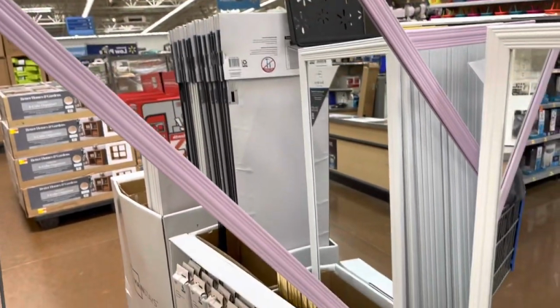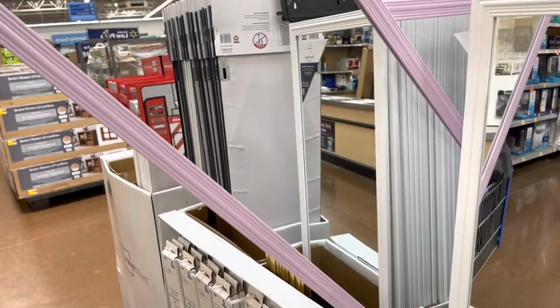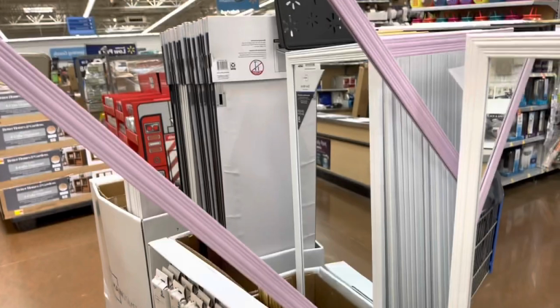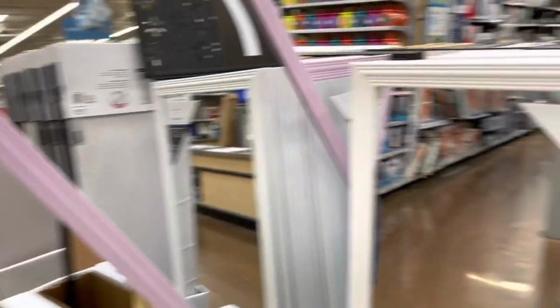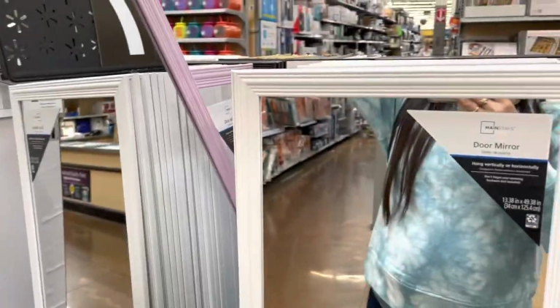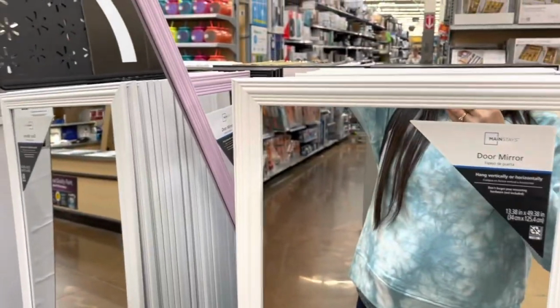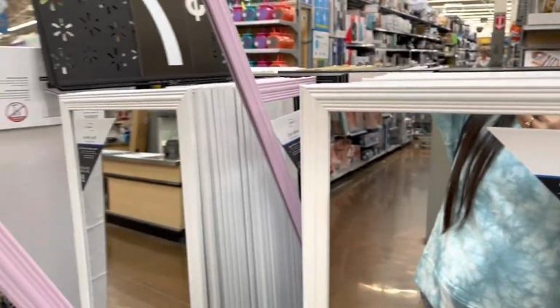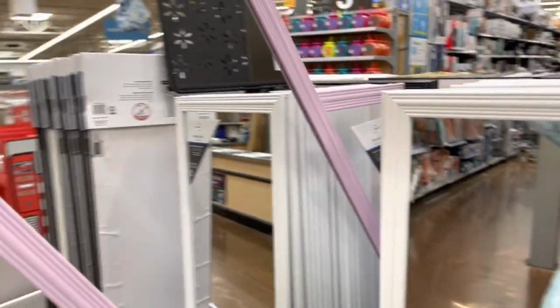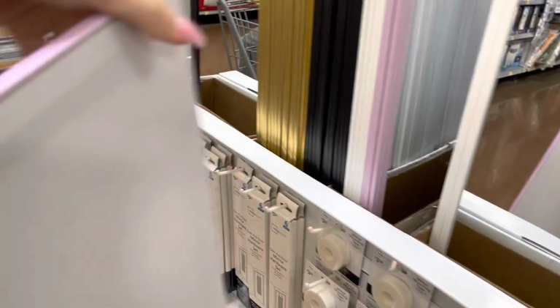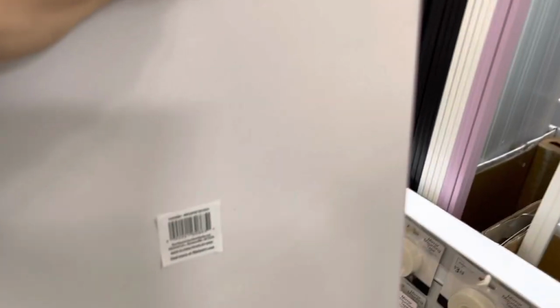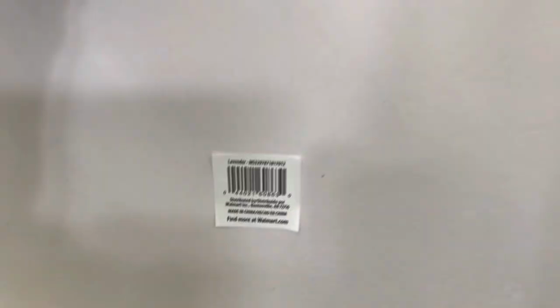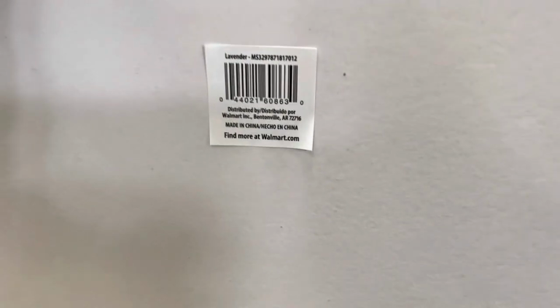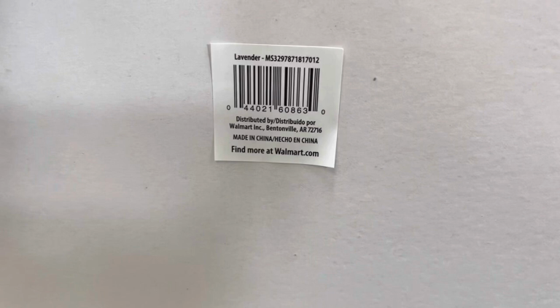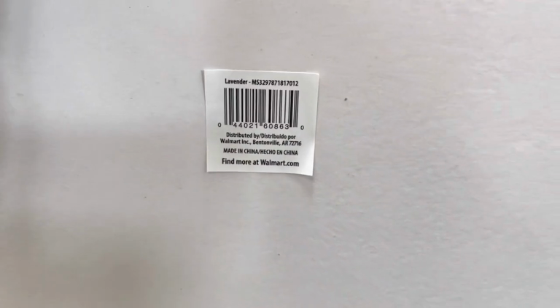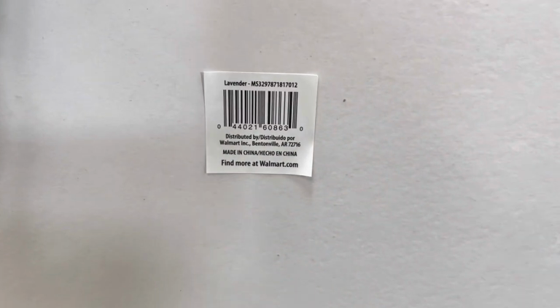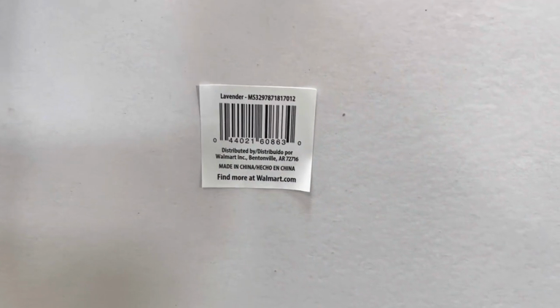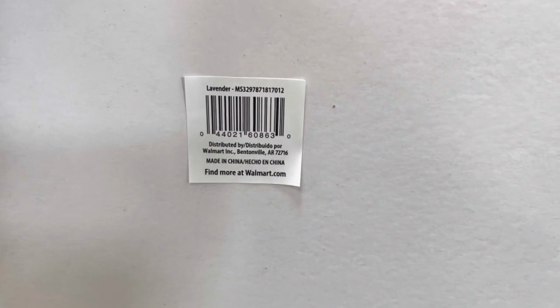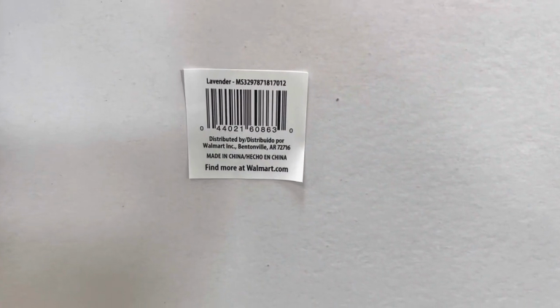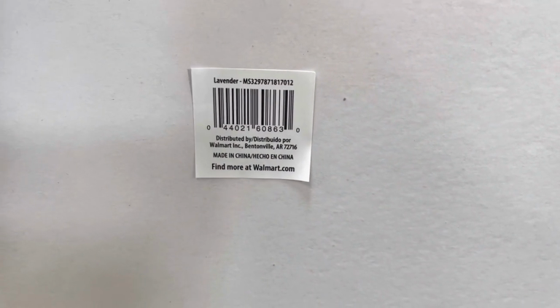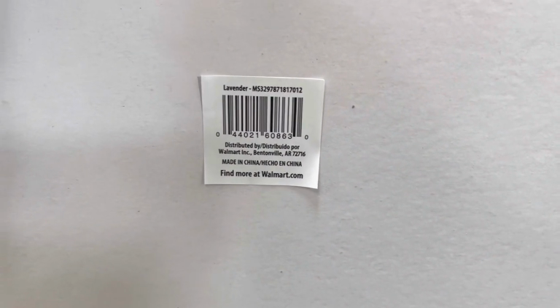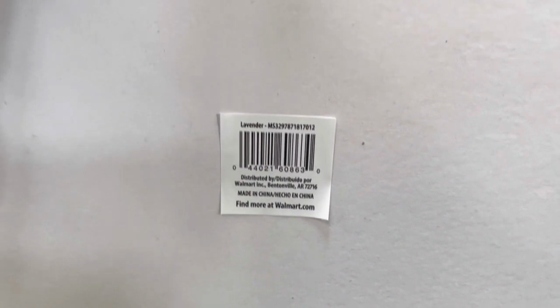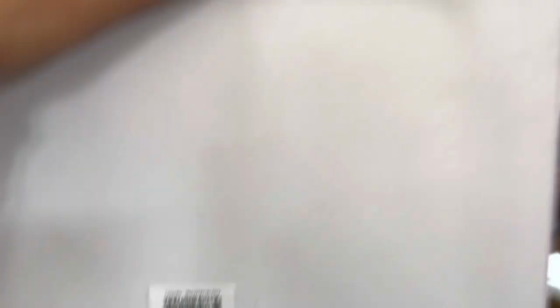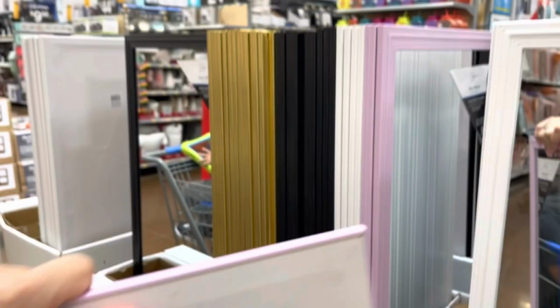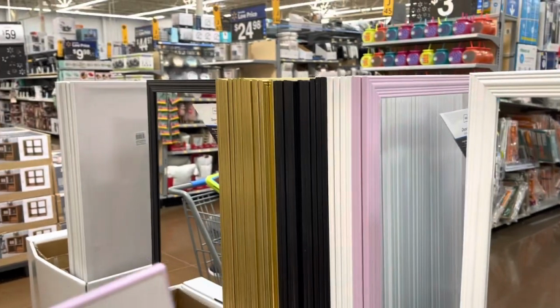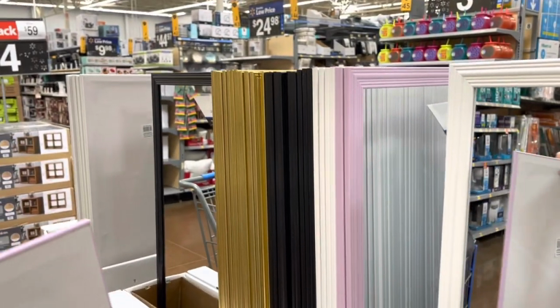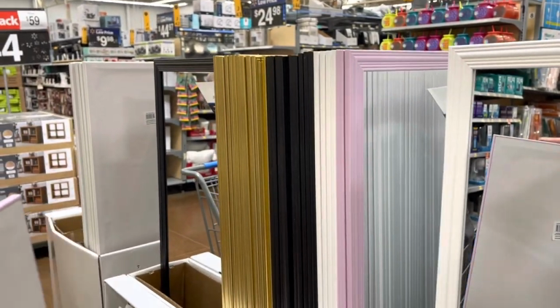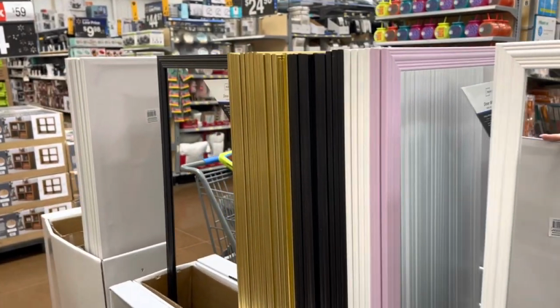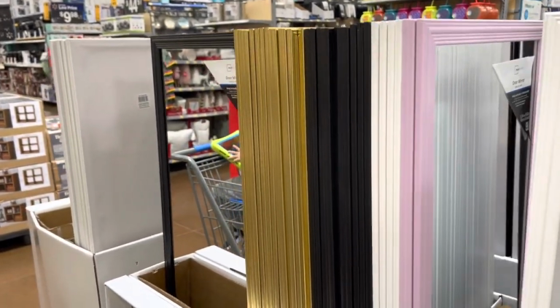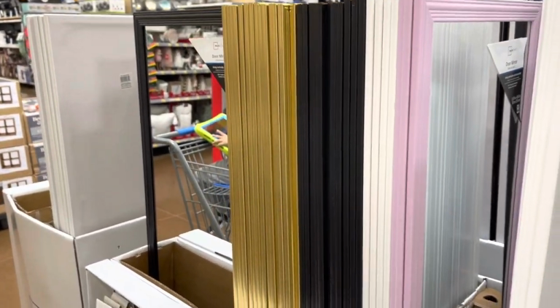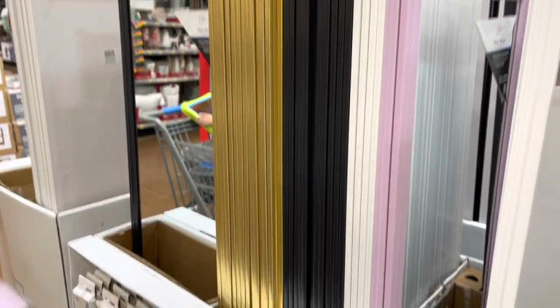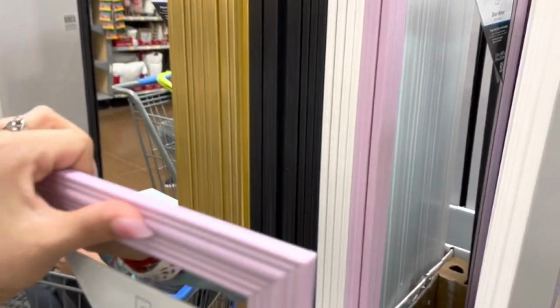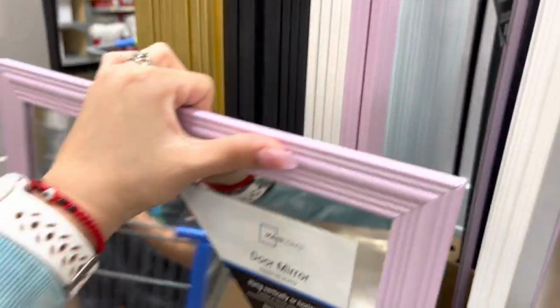It's a Mainstays lavender color — let me give you that barcode quickly. I also scanned the gold, white, and black ones and those are still full price, about seven dollars.